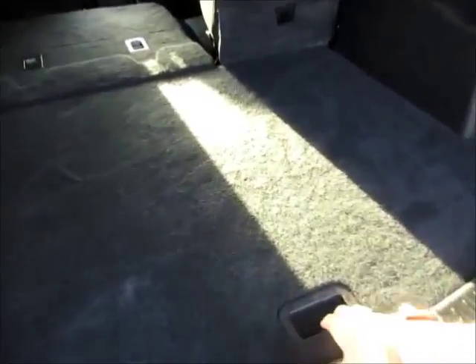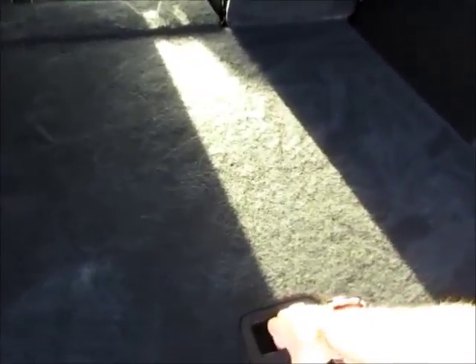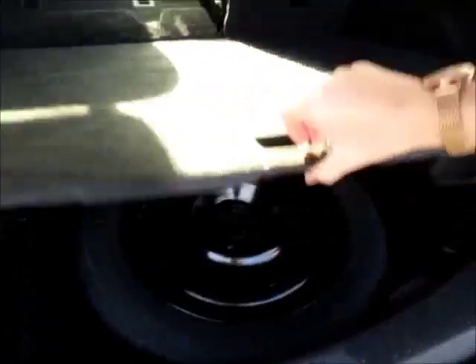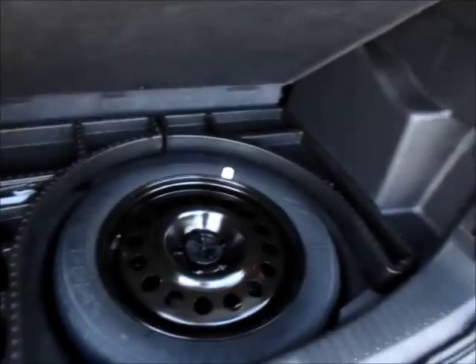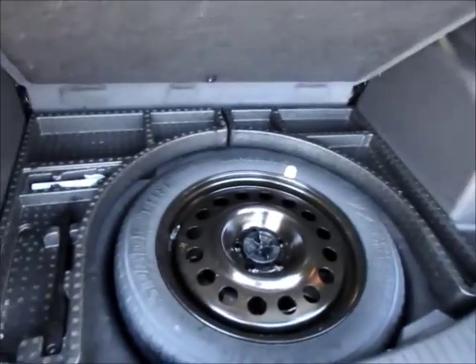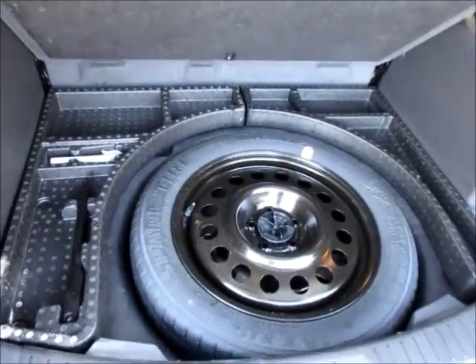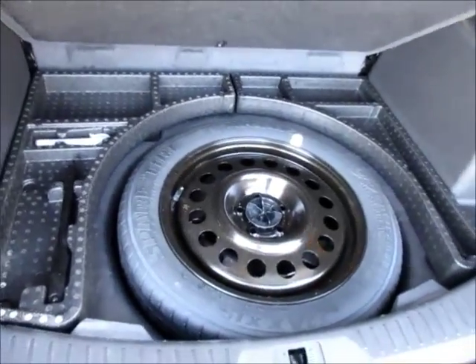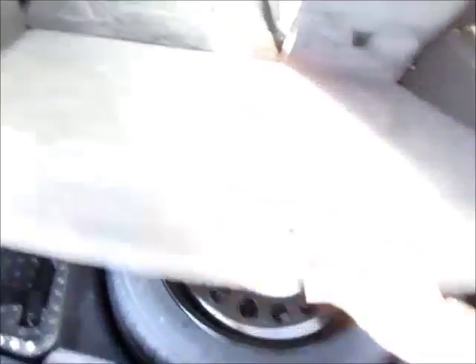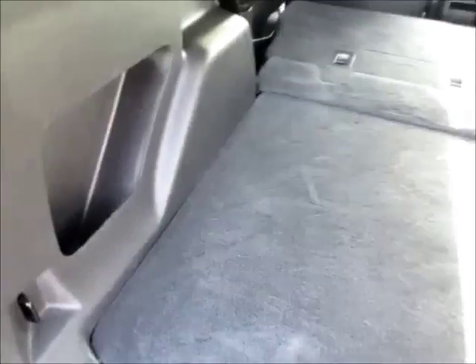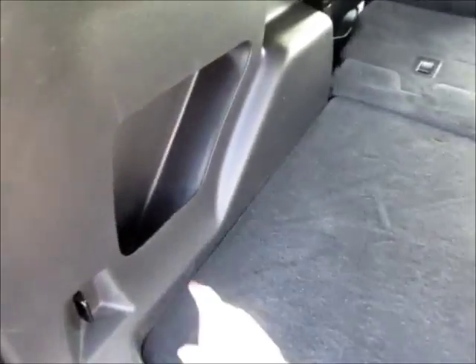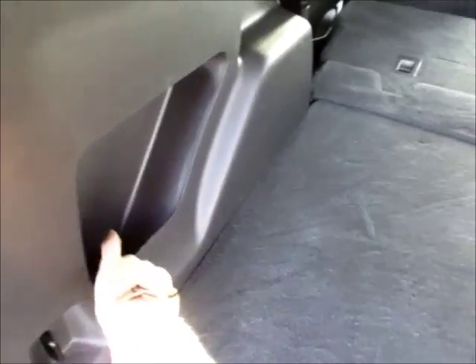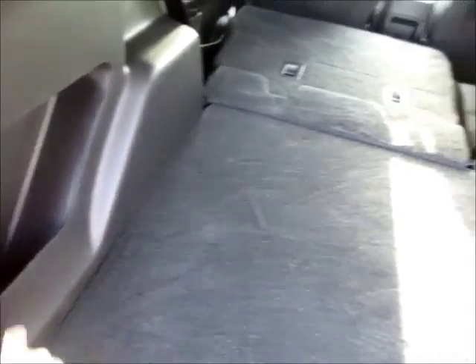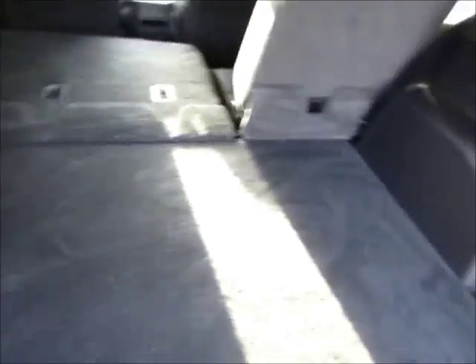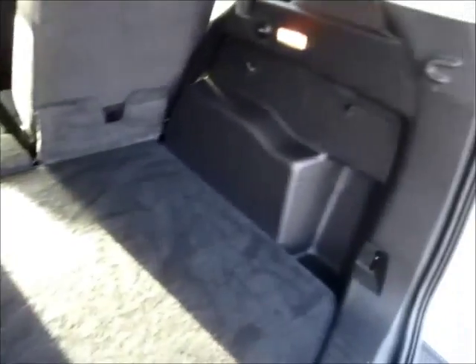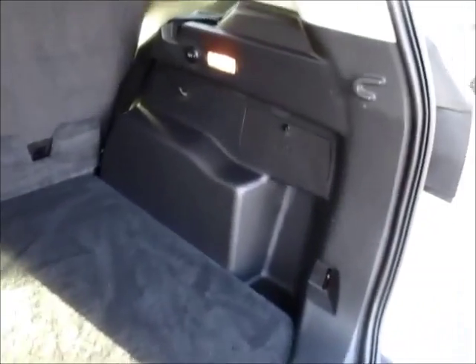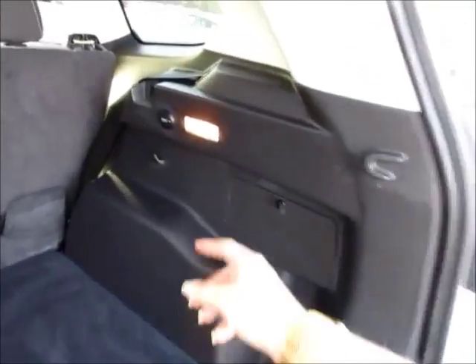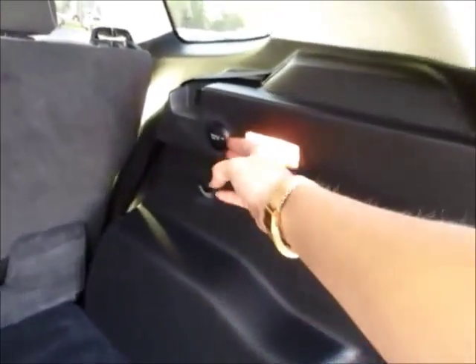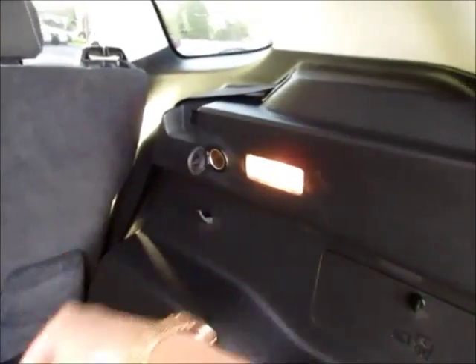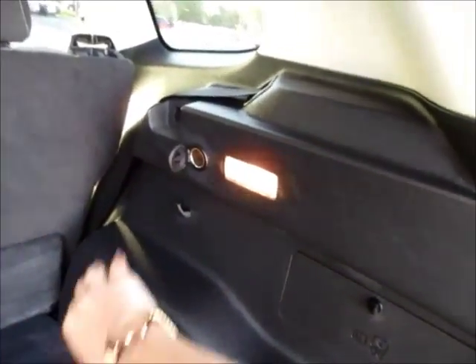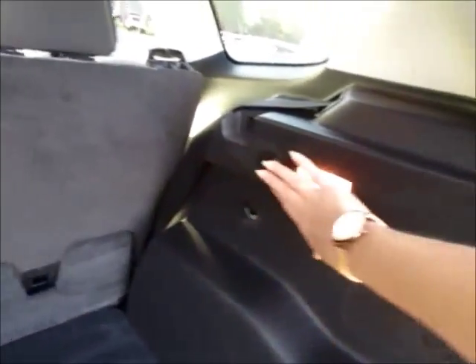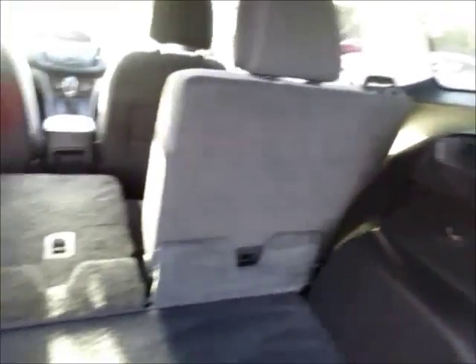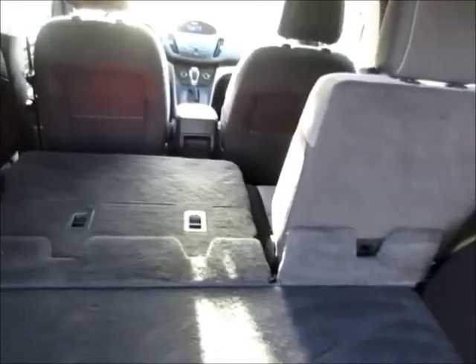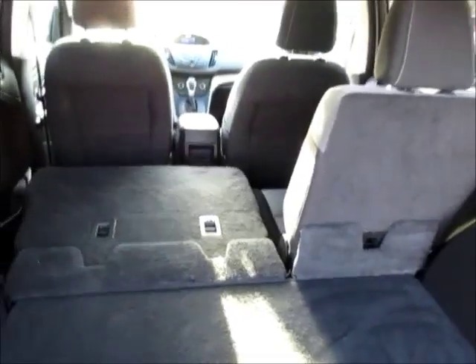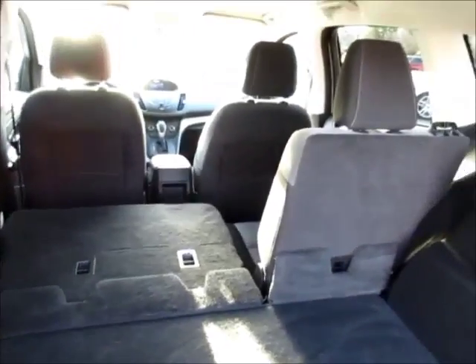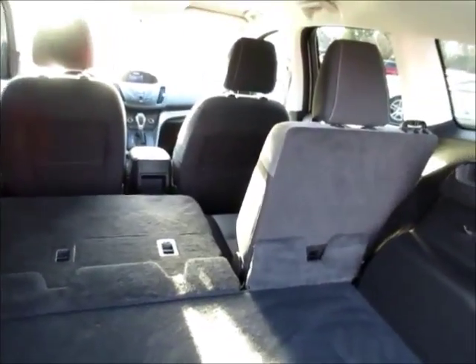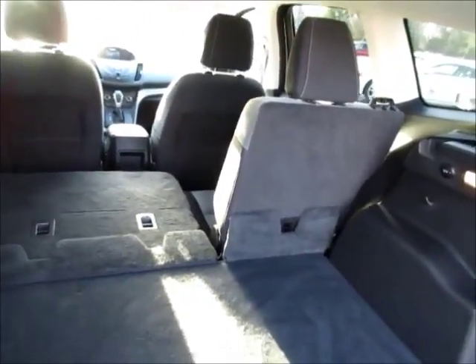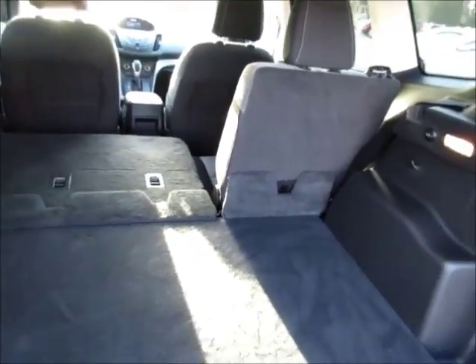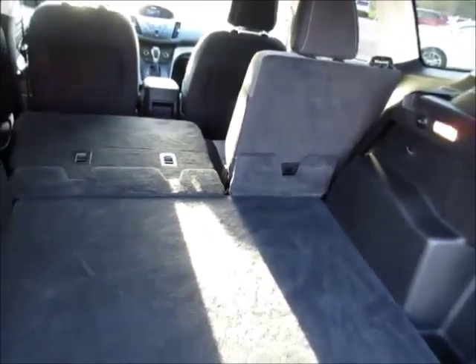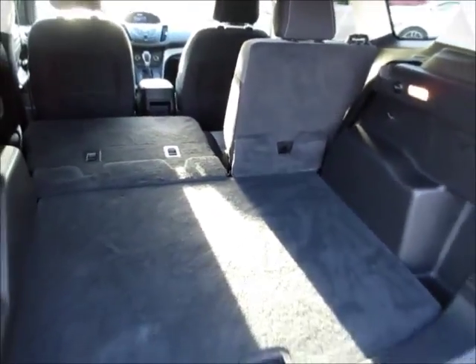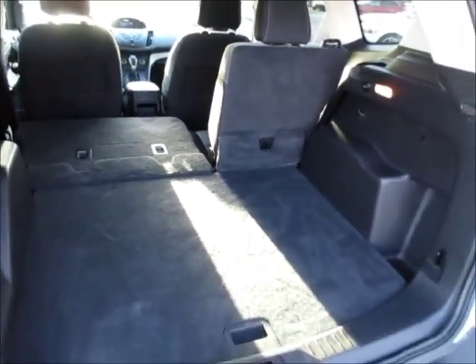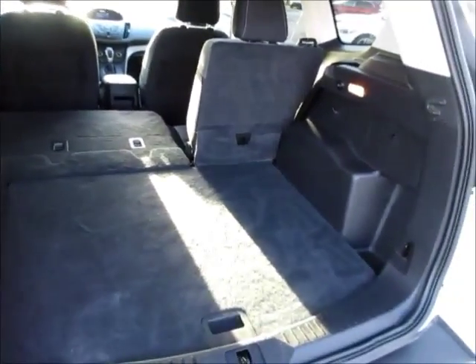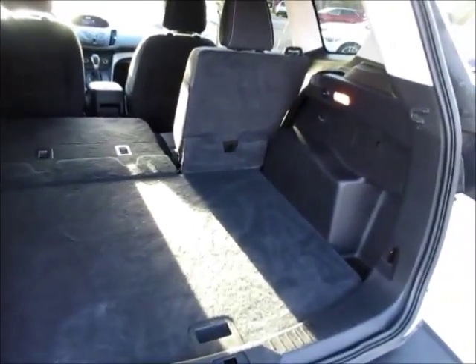Under the cargo cover there's extra storage, storage in the sides, an extra 12-volt power outlet, and the seats will fold down flat for easy entry and exit for your cargo.